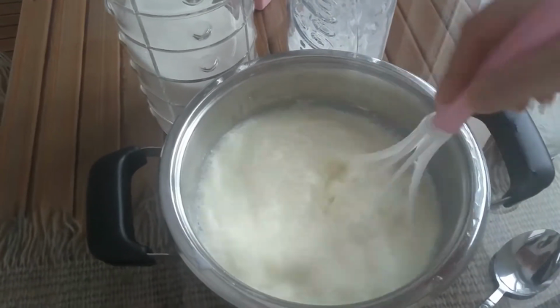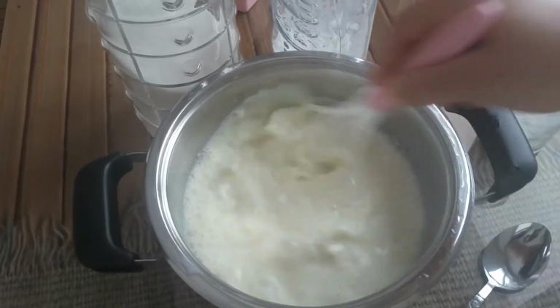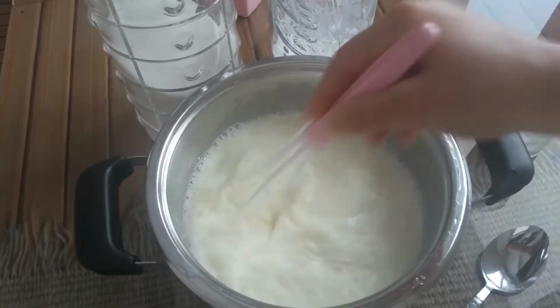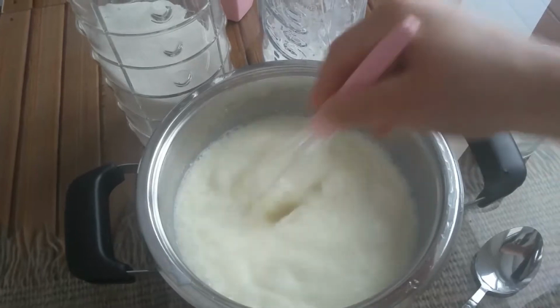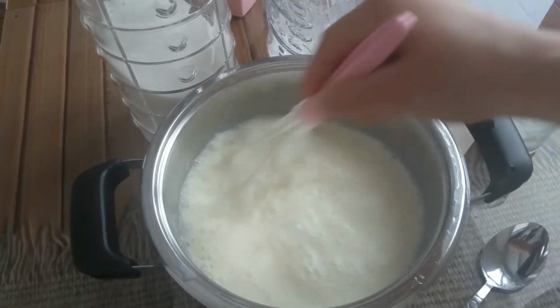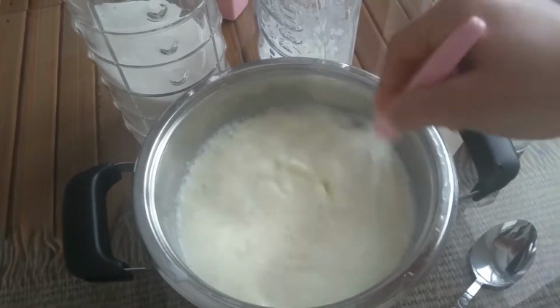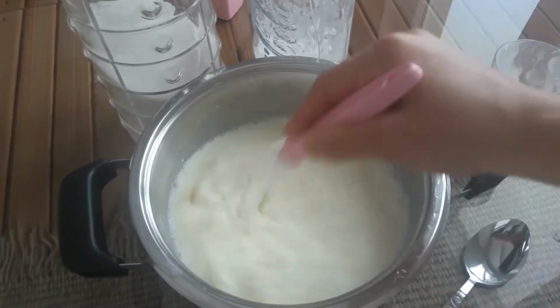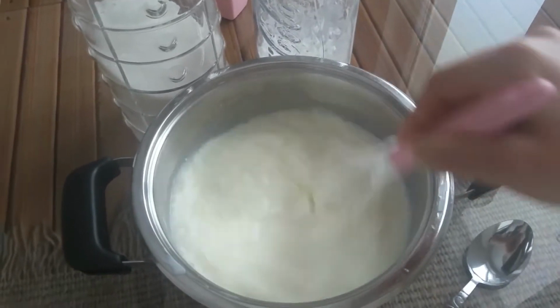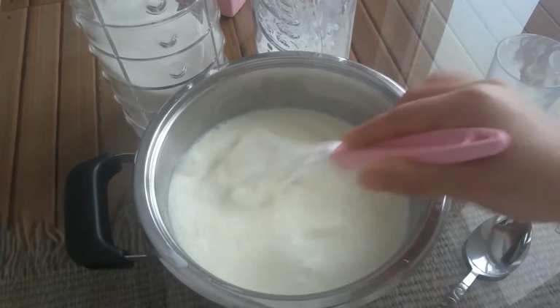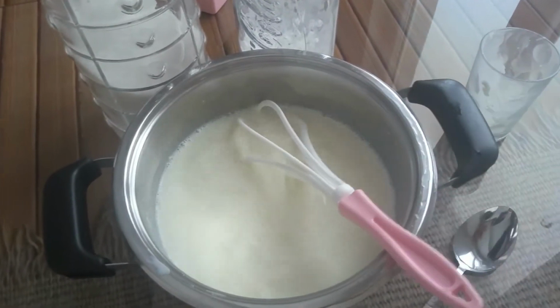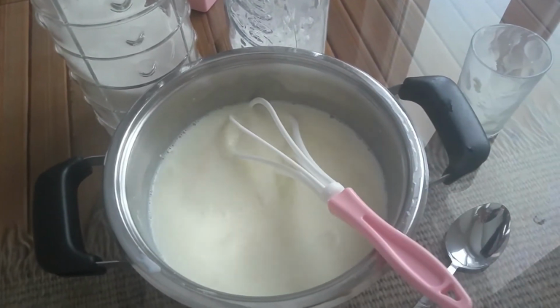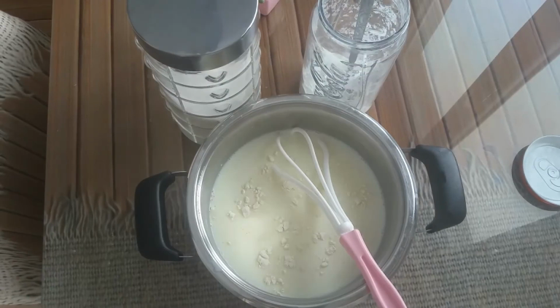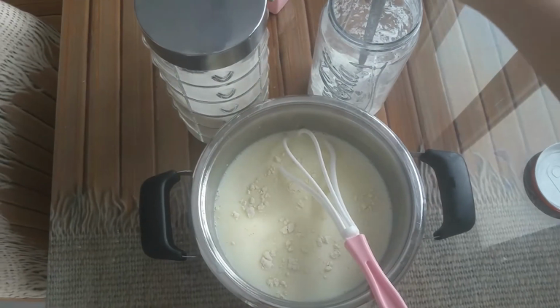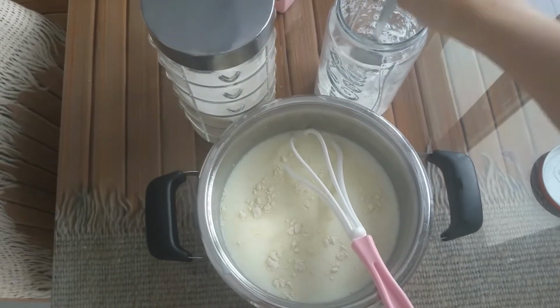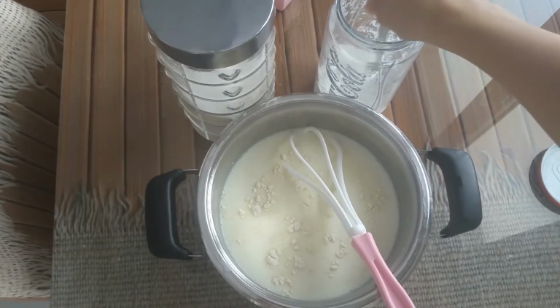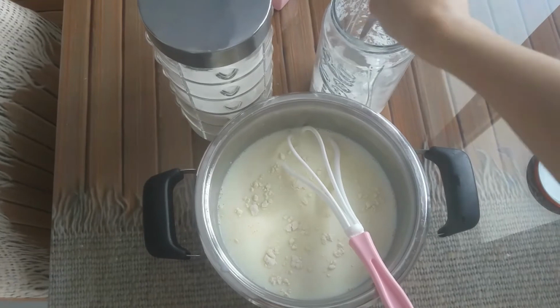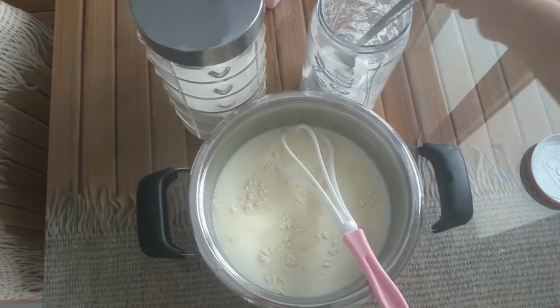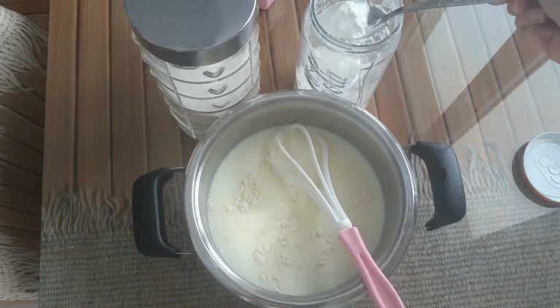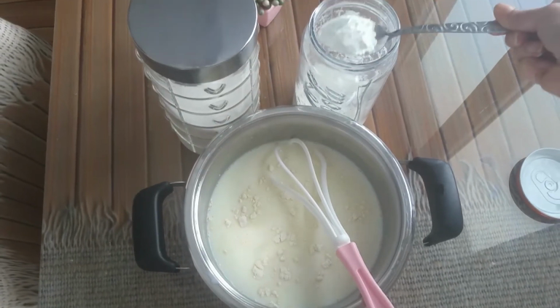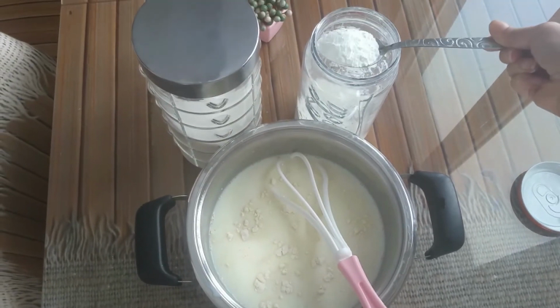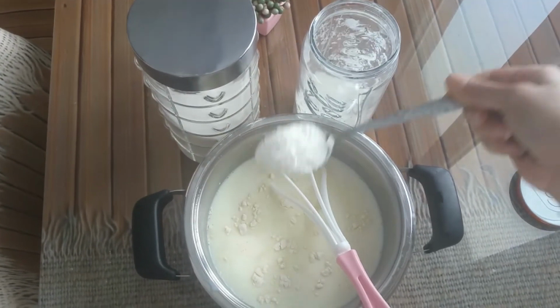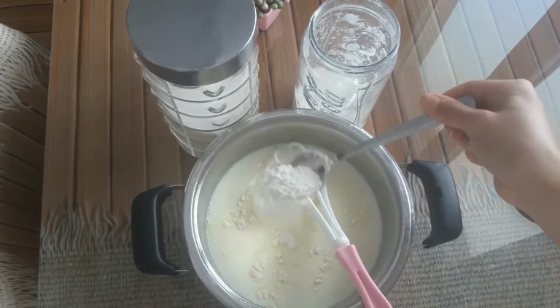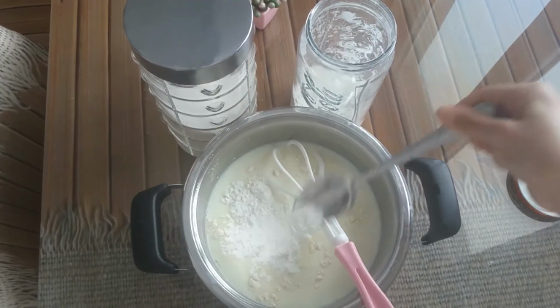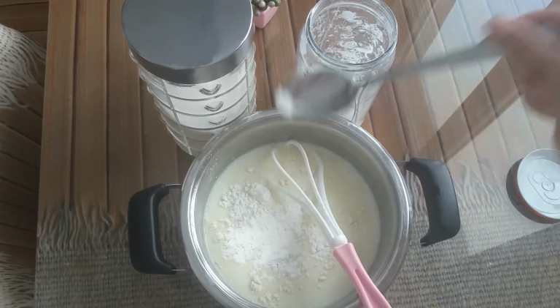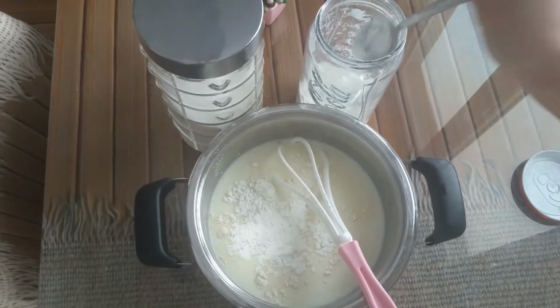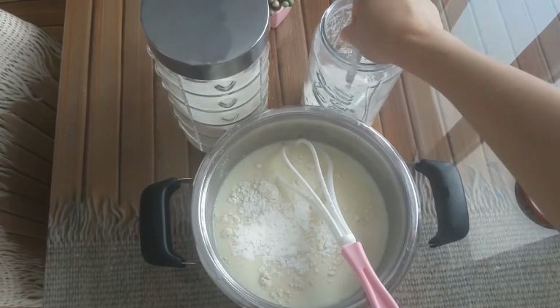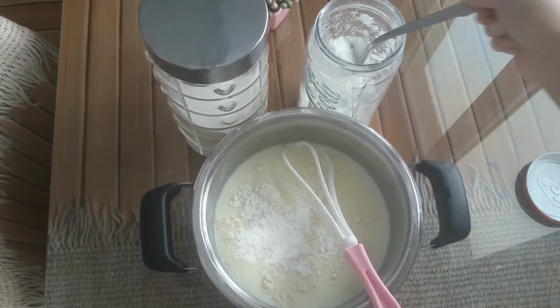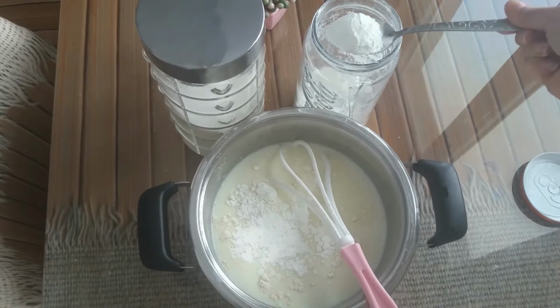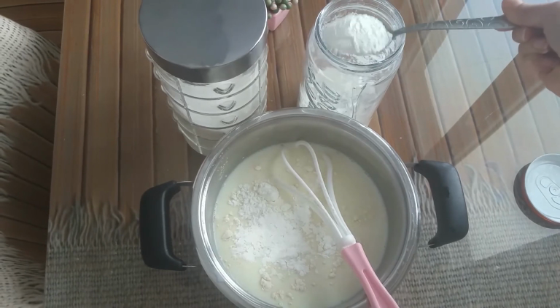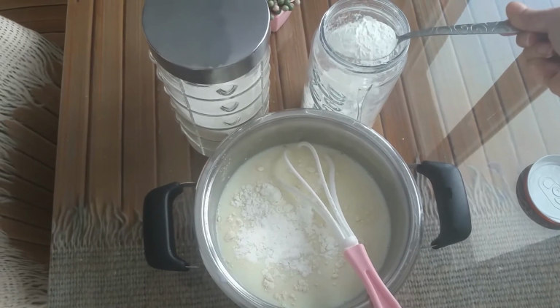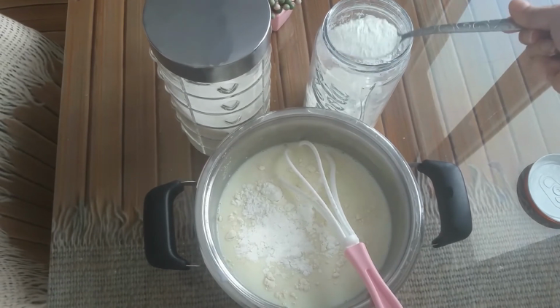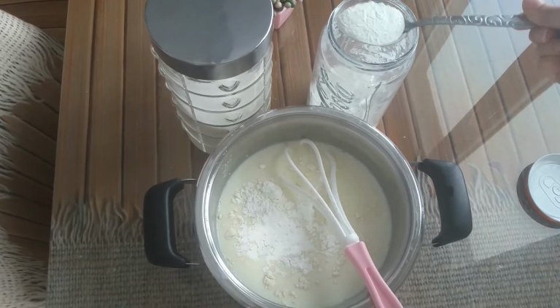The amount of sugar depends on you because I always add less than the recipe. I don't use sugar with tea or coffee. If you like, you can also use brown sugar.